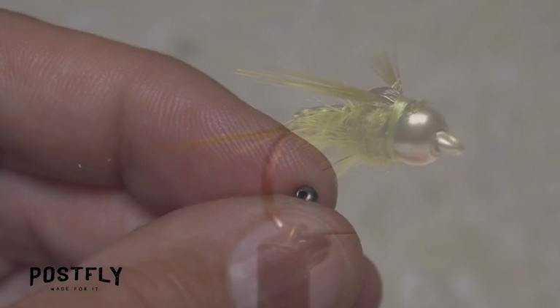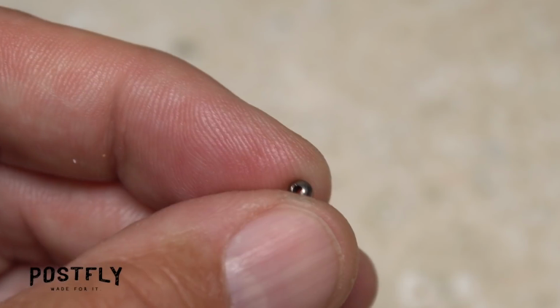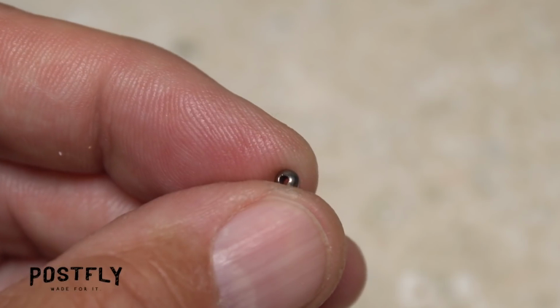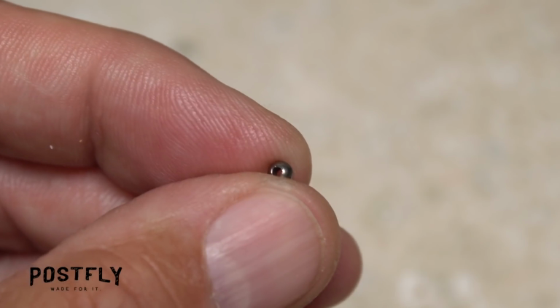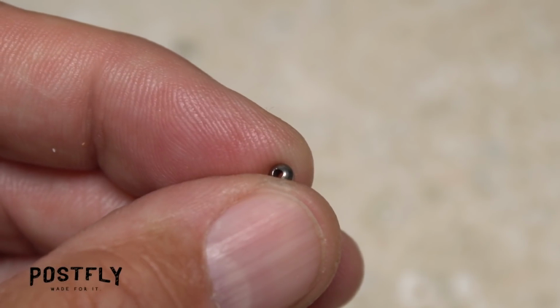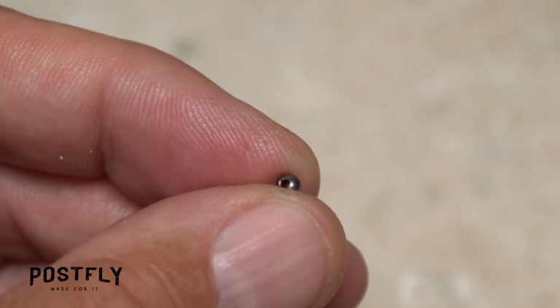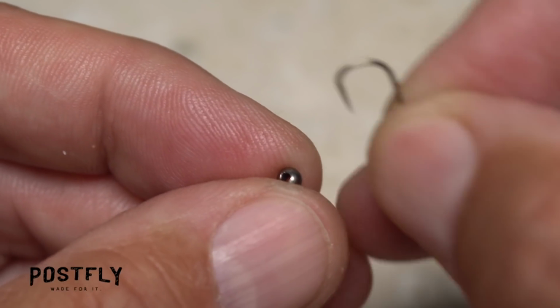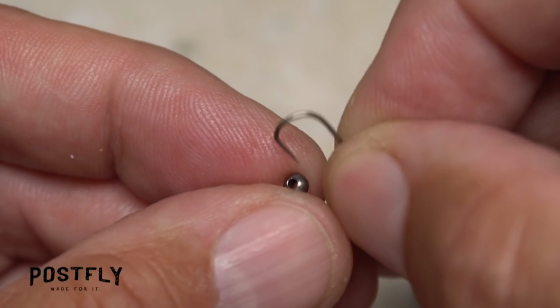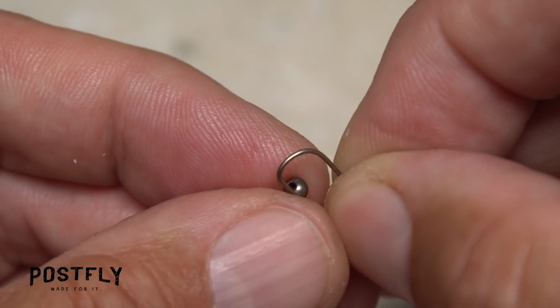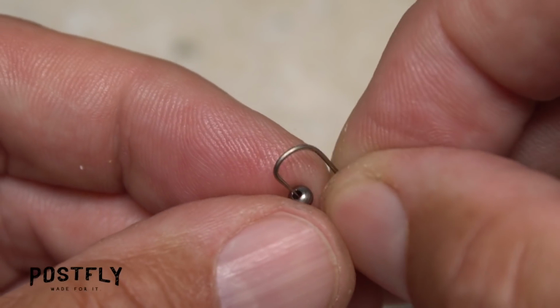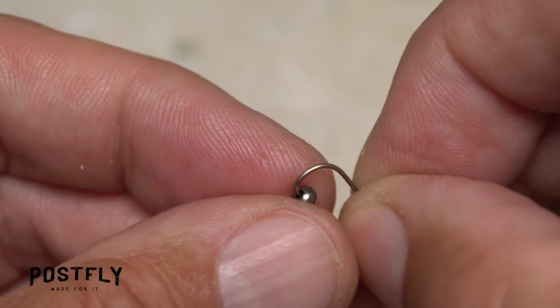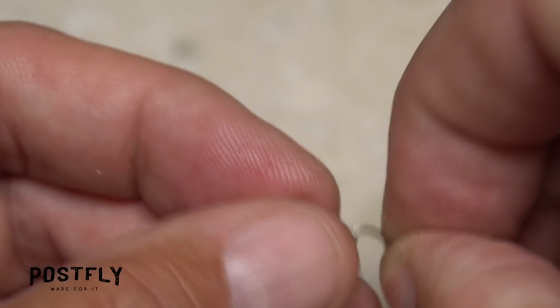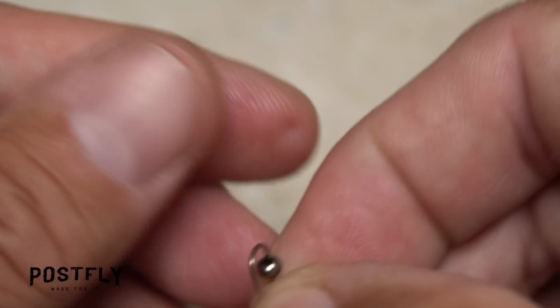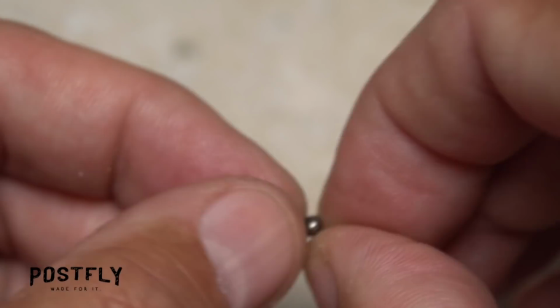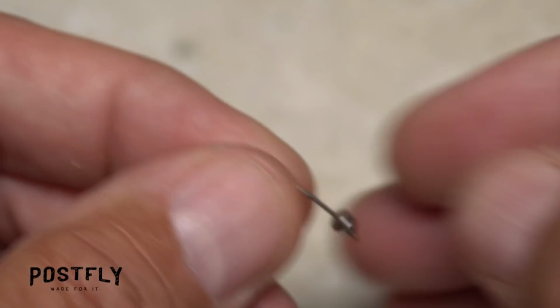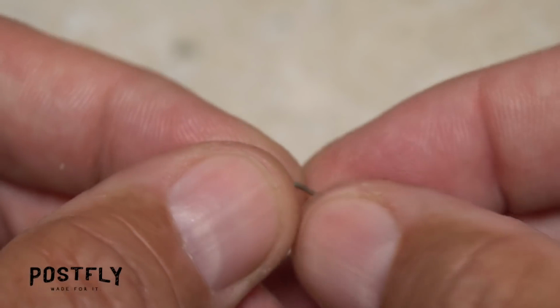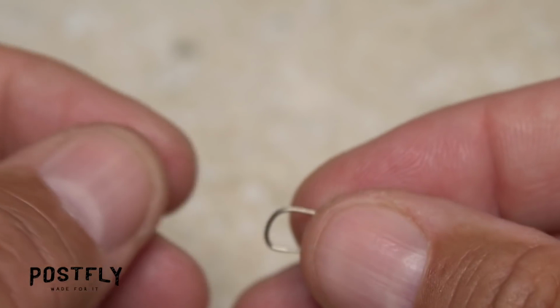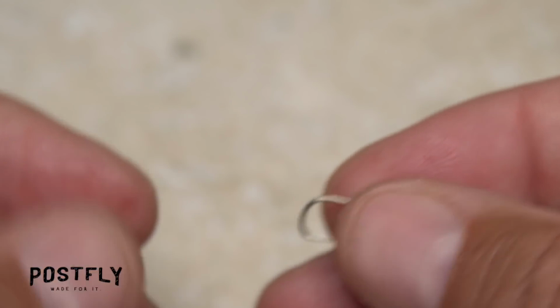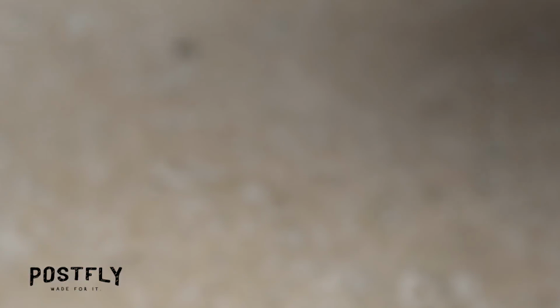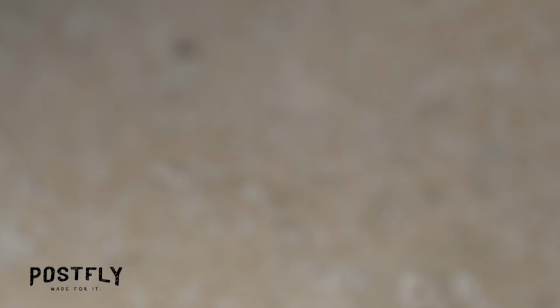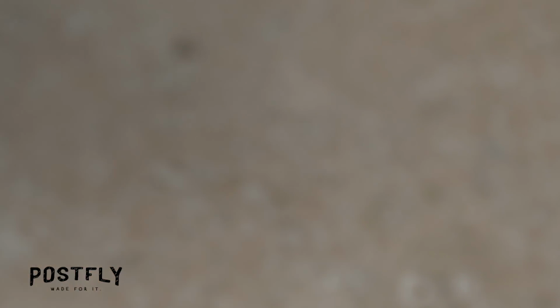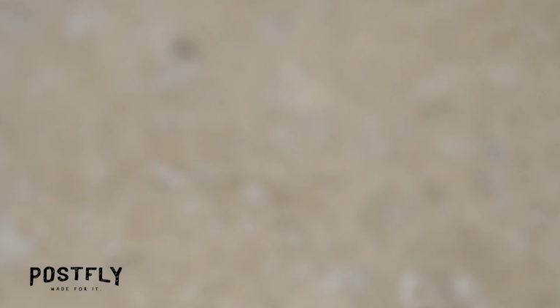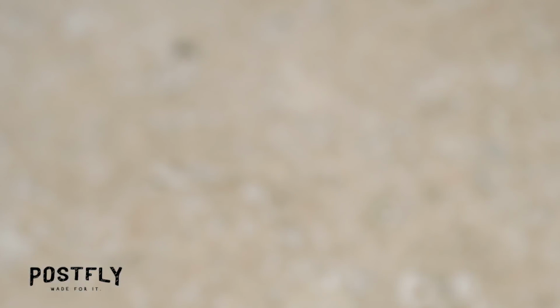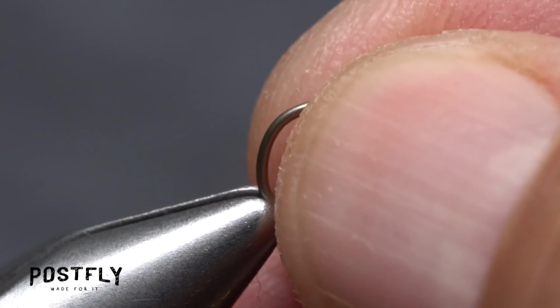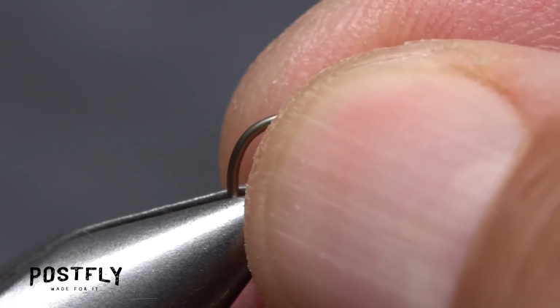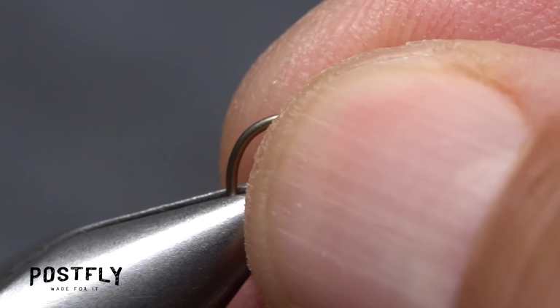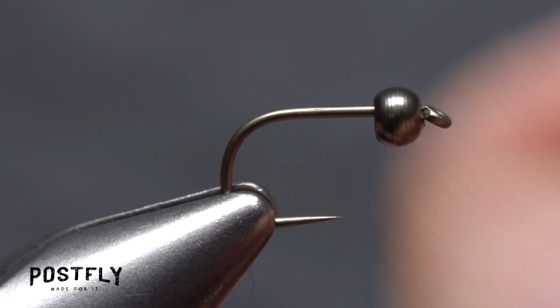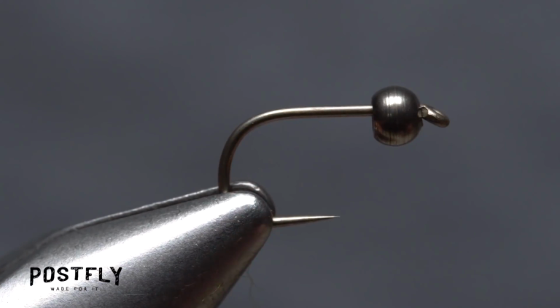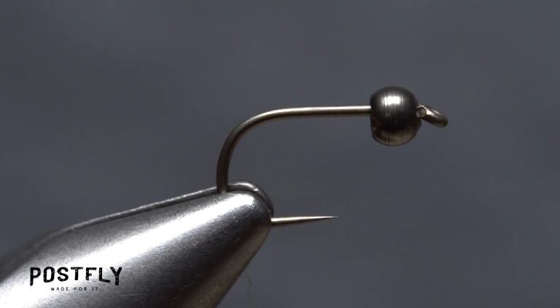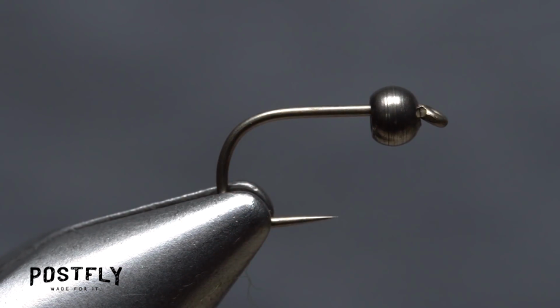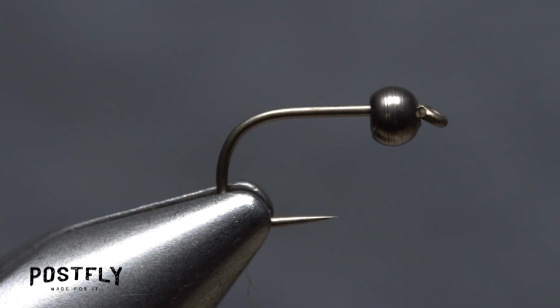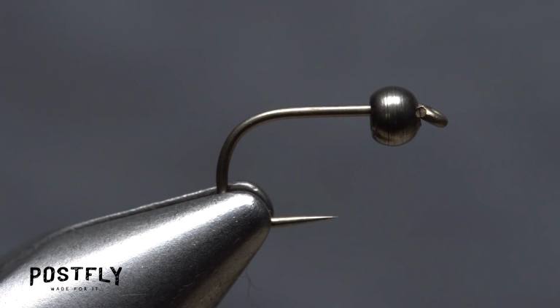Start by inserting the point of one of the size 14 hooks into the small hole of one of the black beads, then slide the bead up the shank to behind the hook eye. You can then get the assembly firmly secured in the jaws of your tying vise.